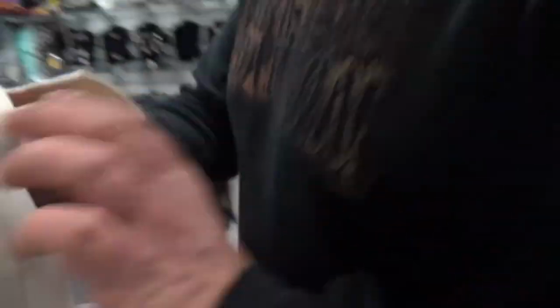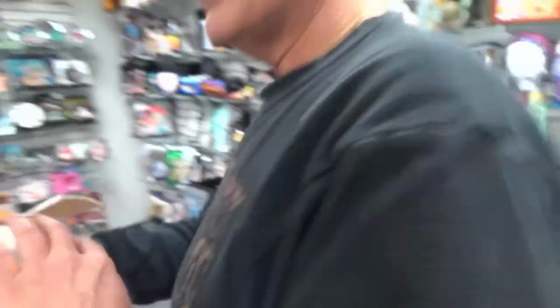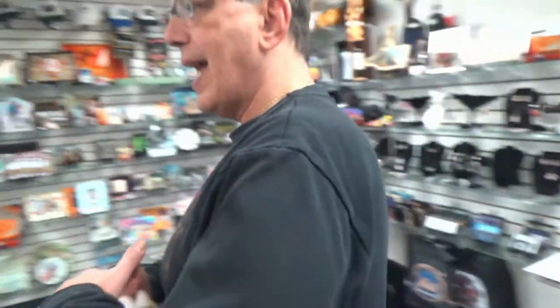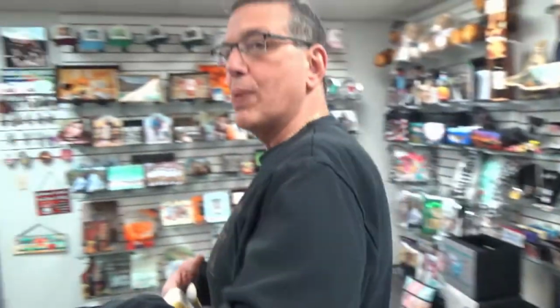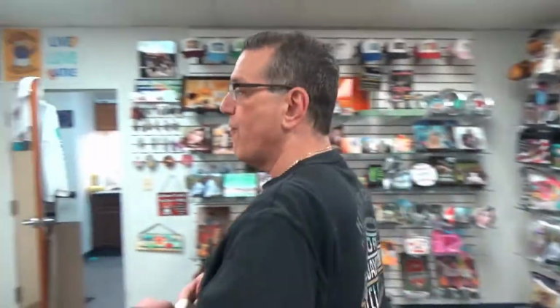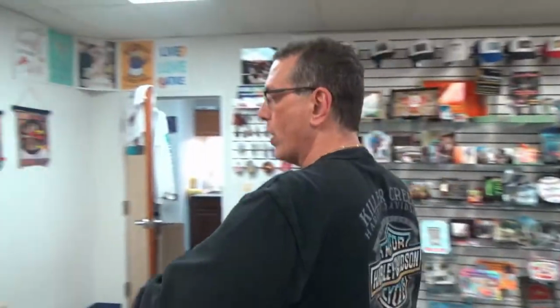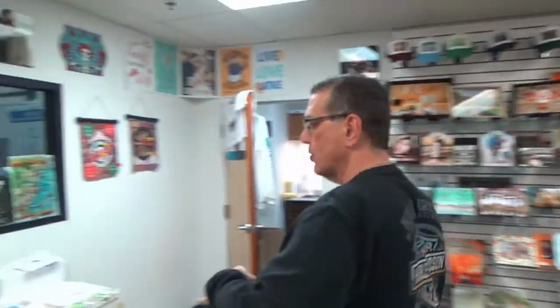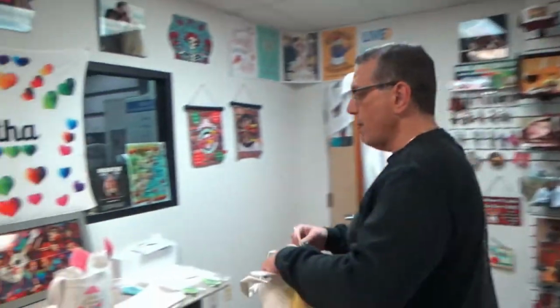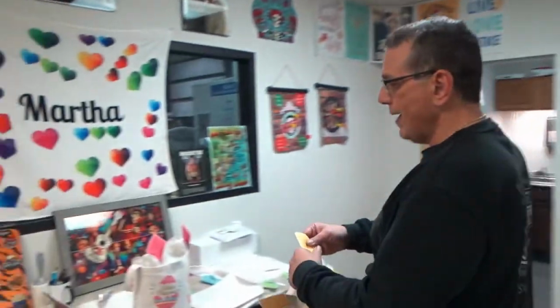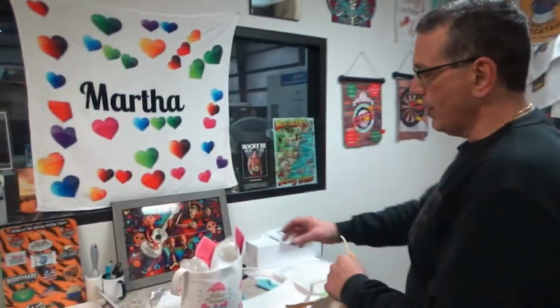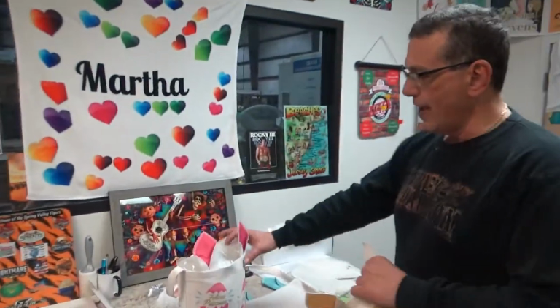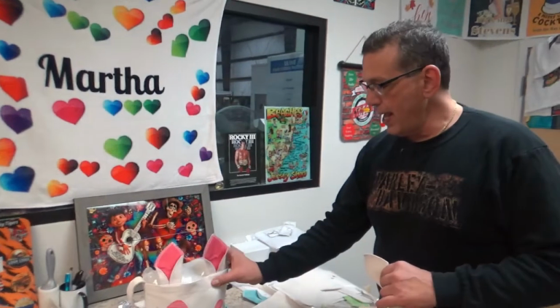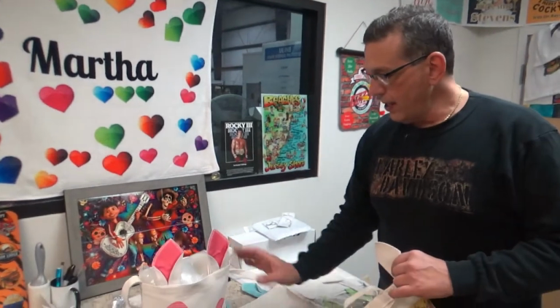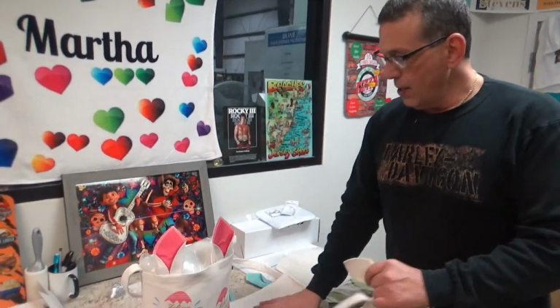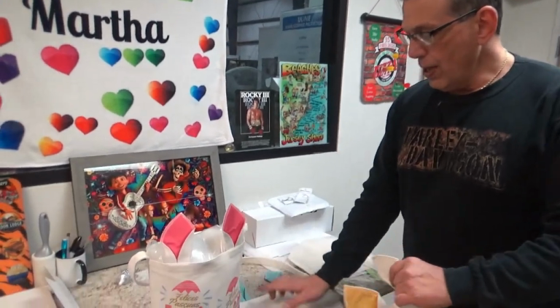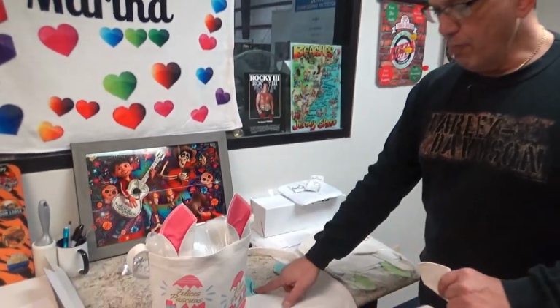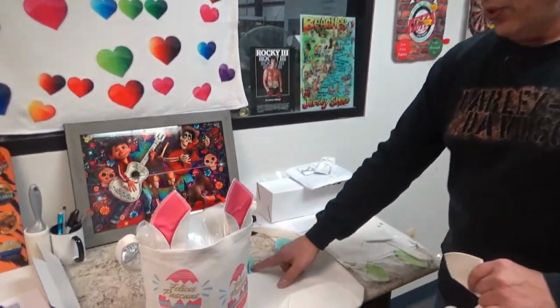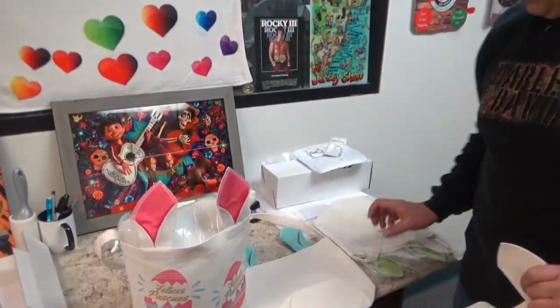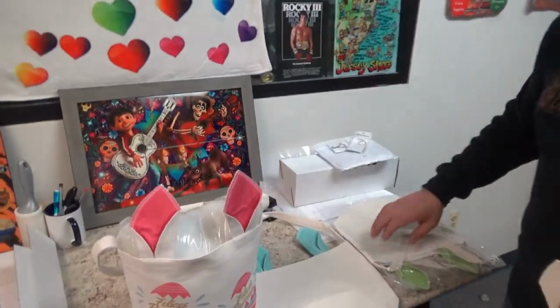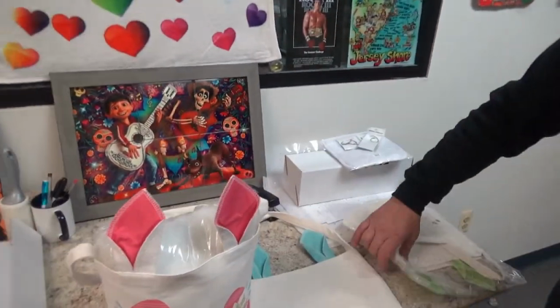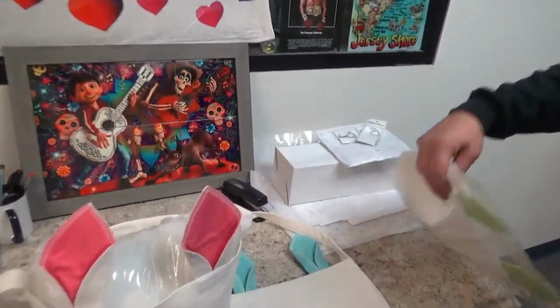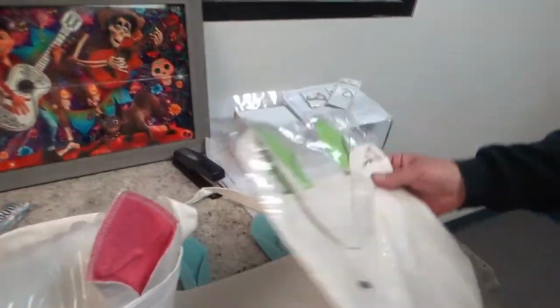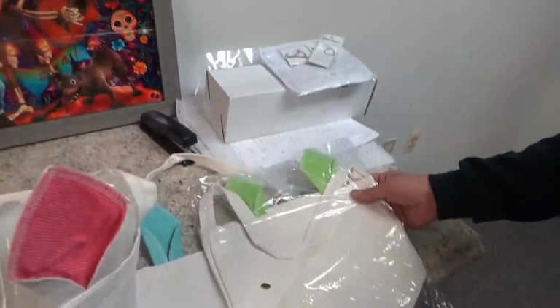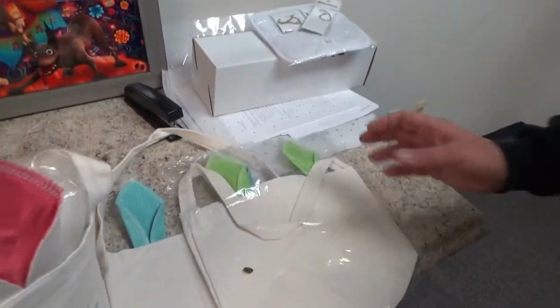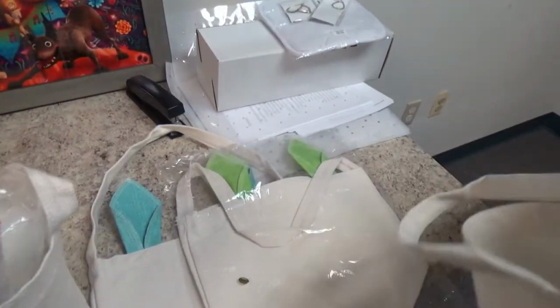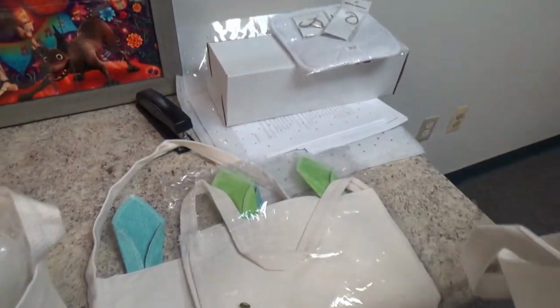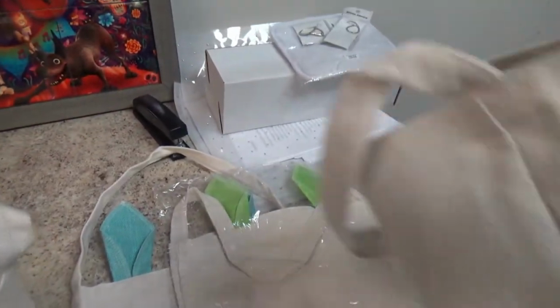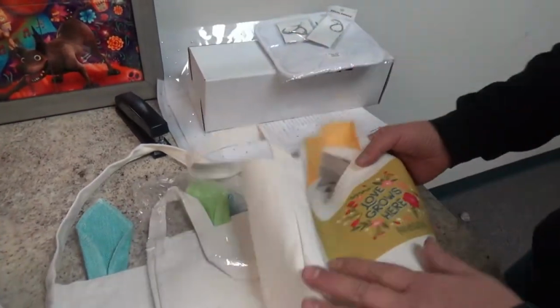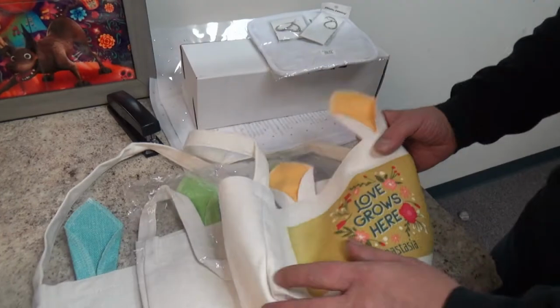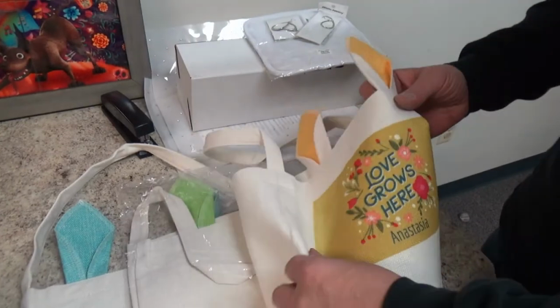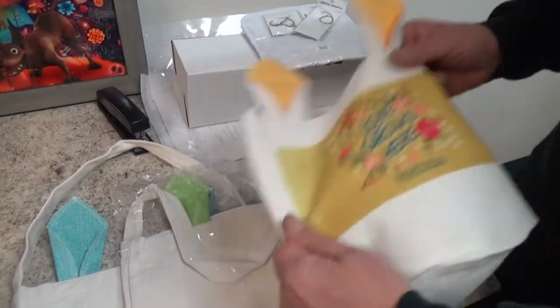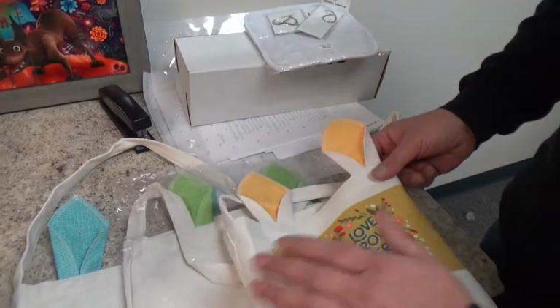Don't forget, guys, we have four colors of the bags — we're going to have pink, blue, green ears, and our yellow ears coming in.